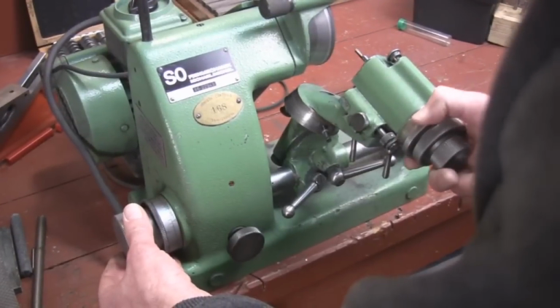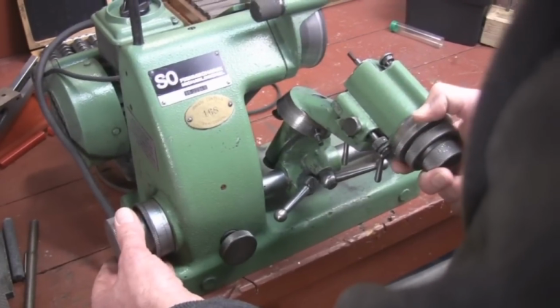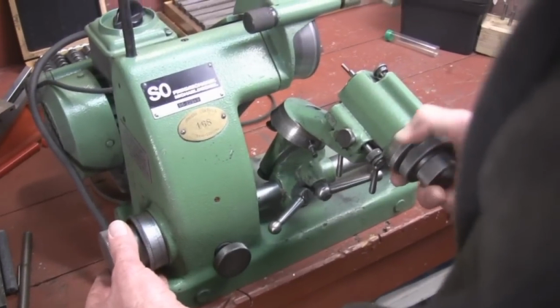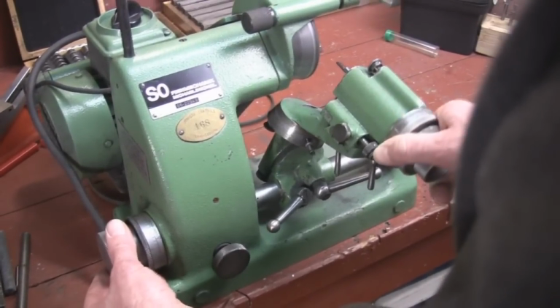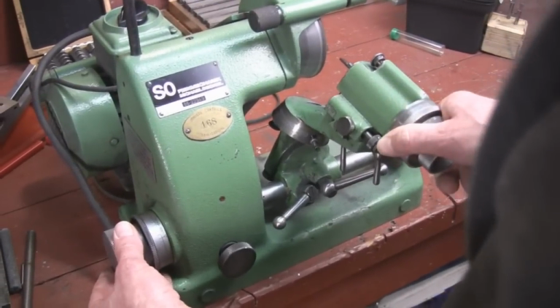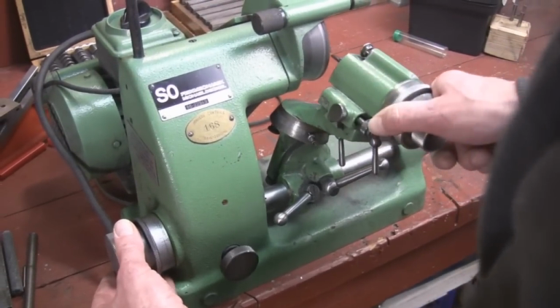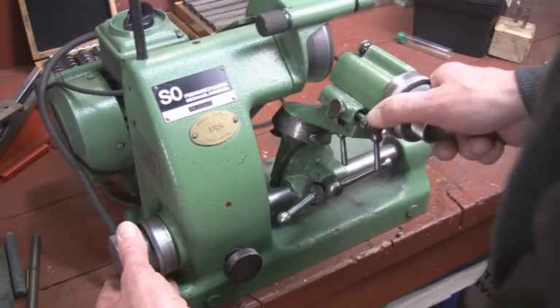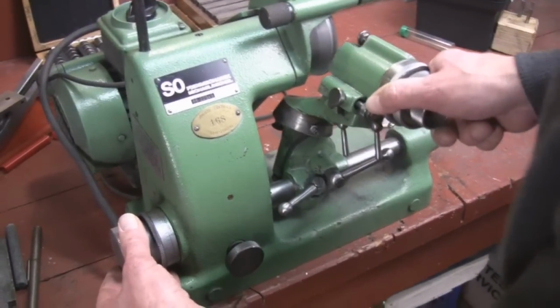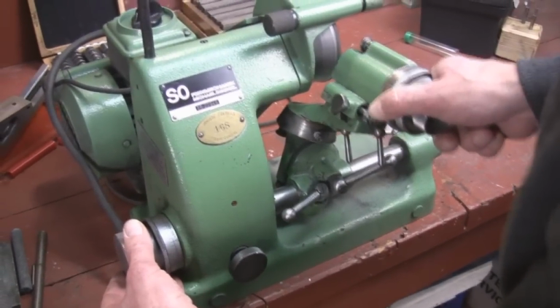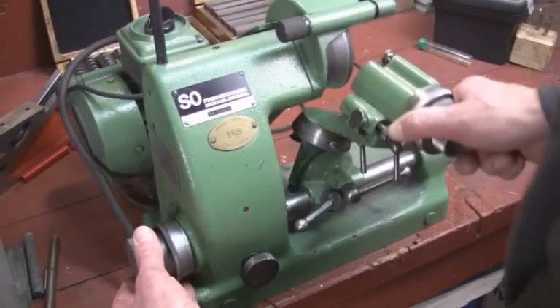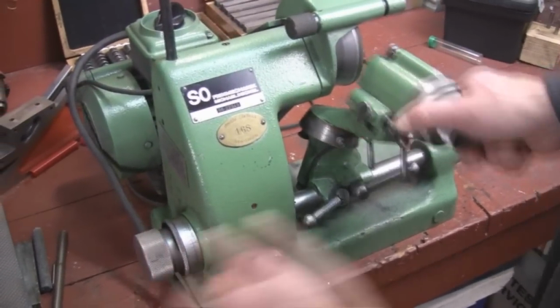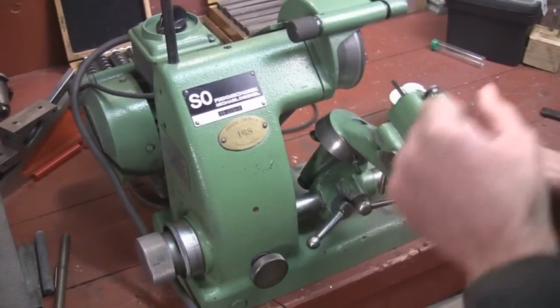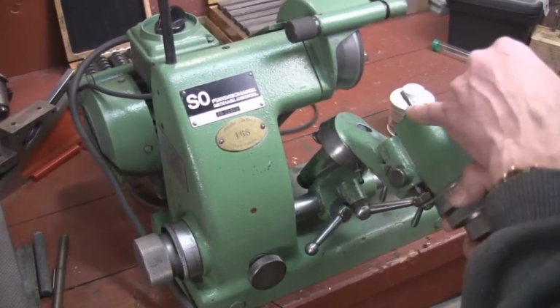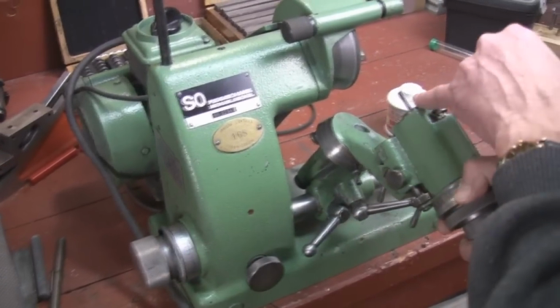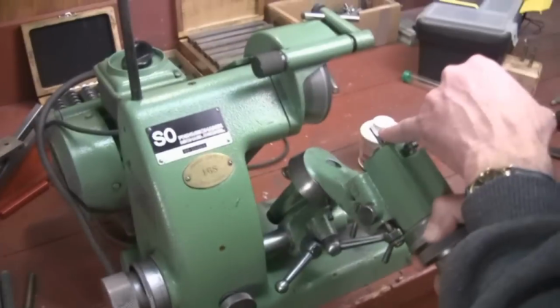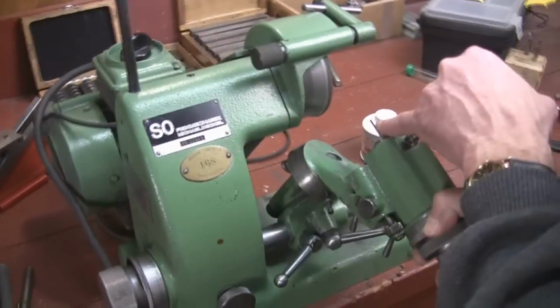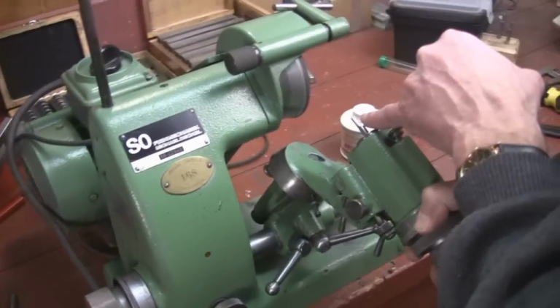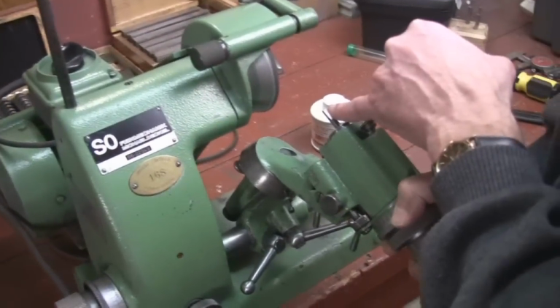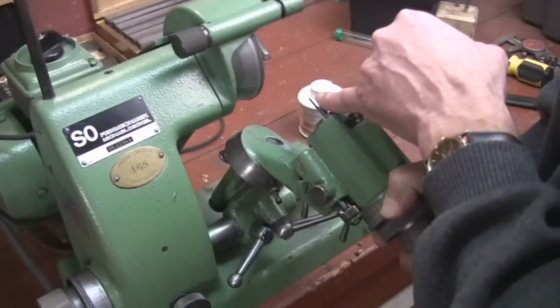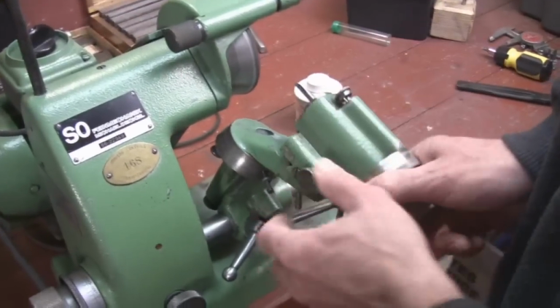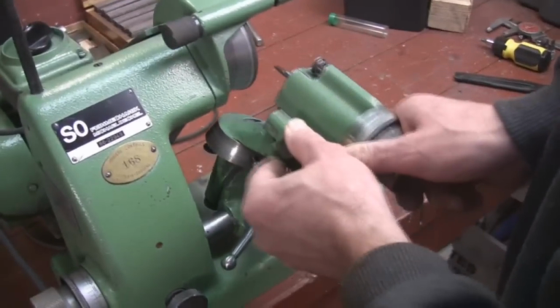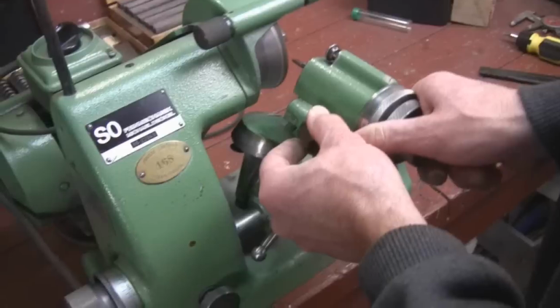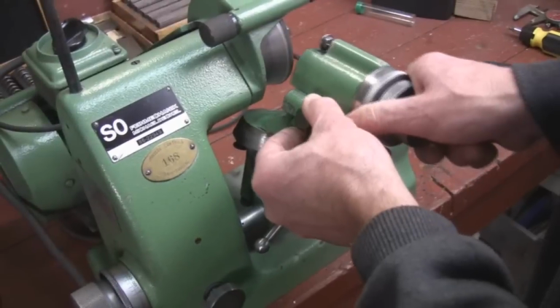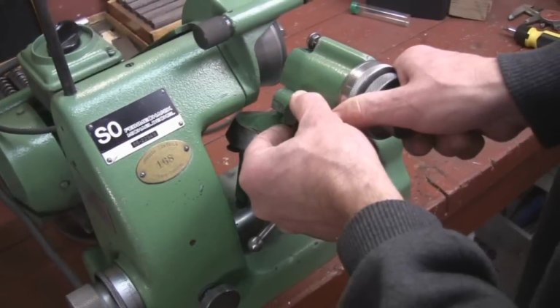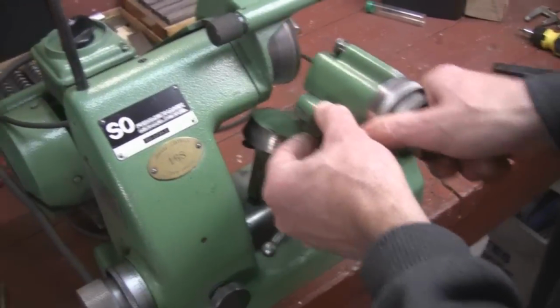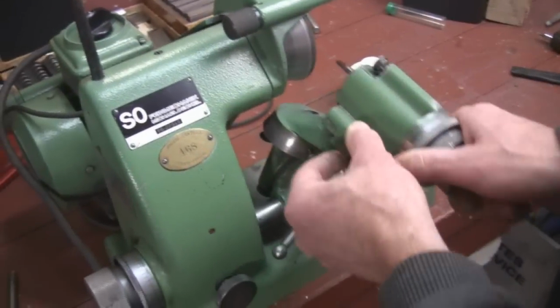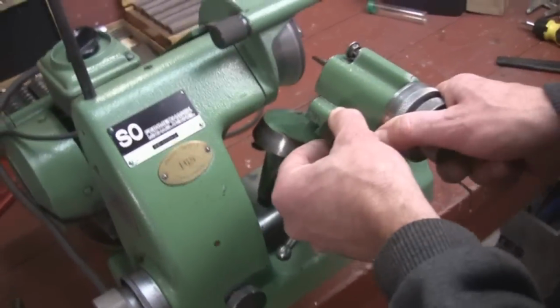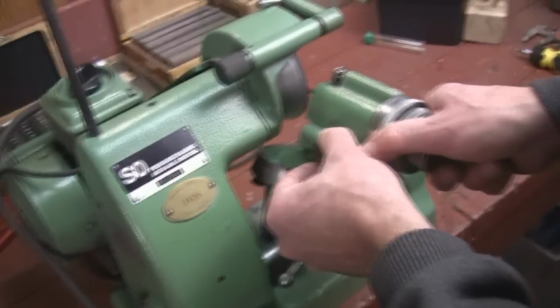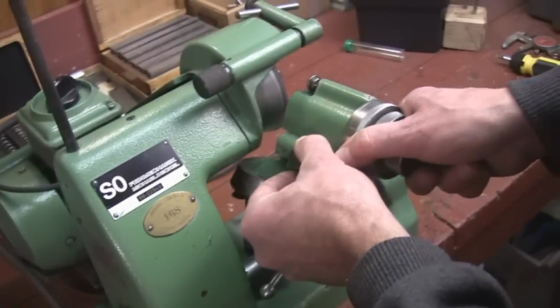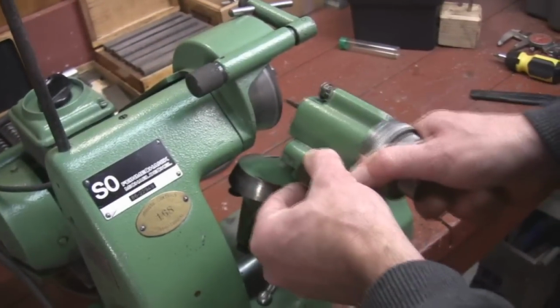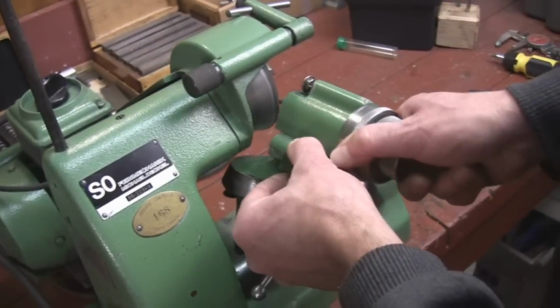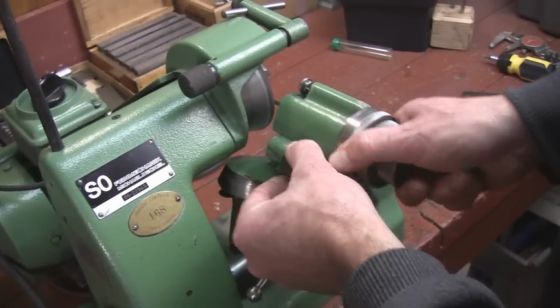I'll take a photo of this in a little bit to show you how close I got it. Once we've scraped off most of the red and we just have a little thin line of red there, we're going to walk the cutter right around and put relief on the rest of it.